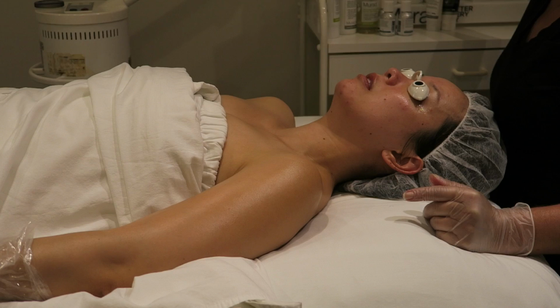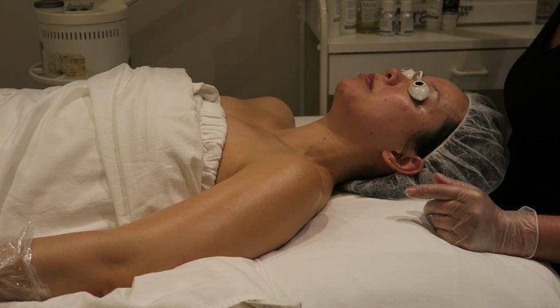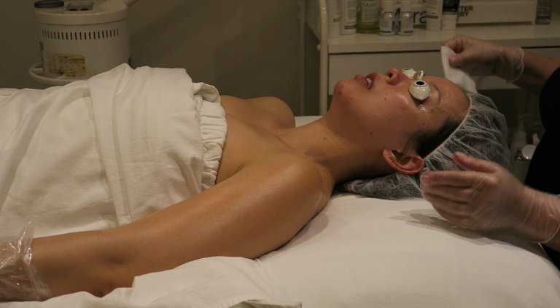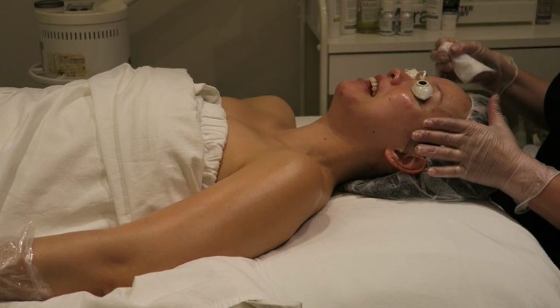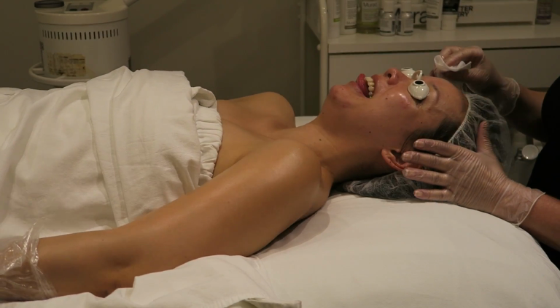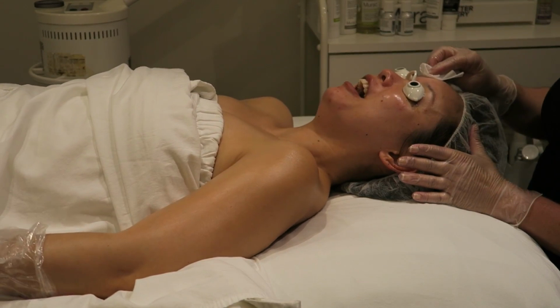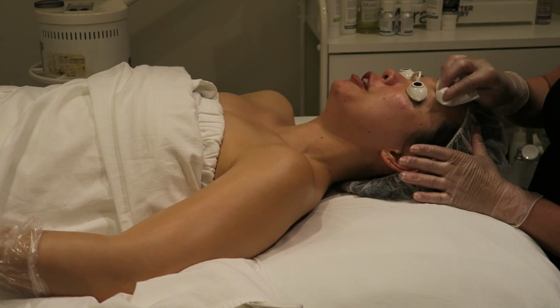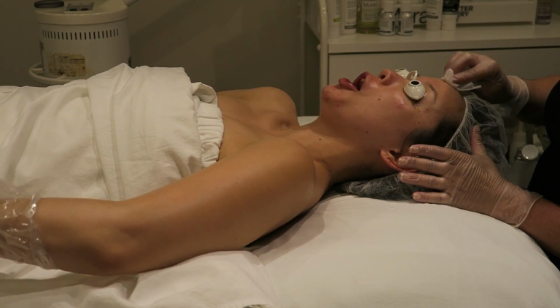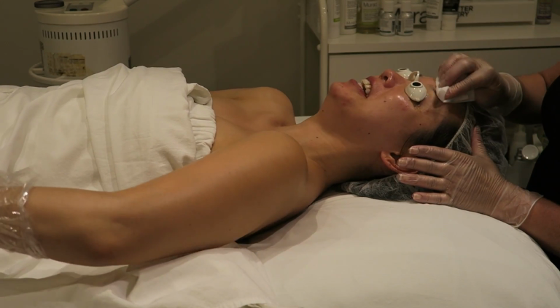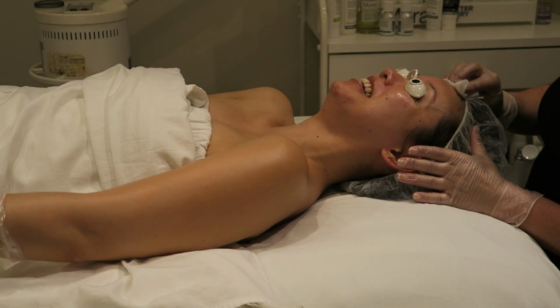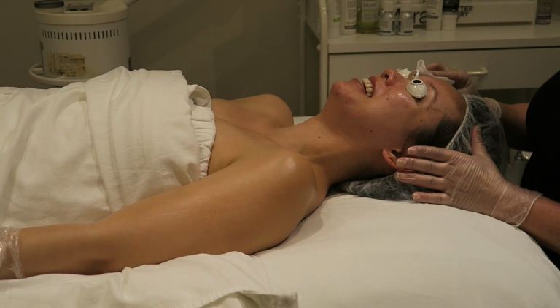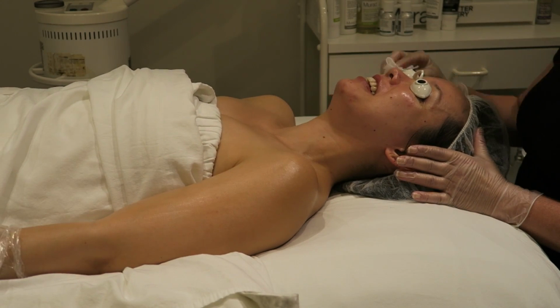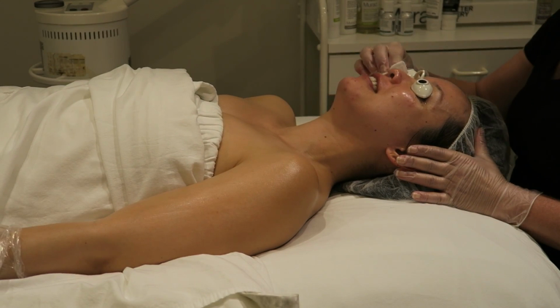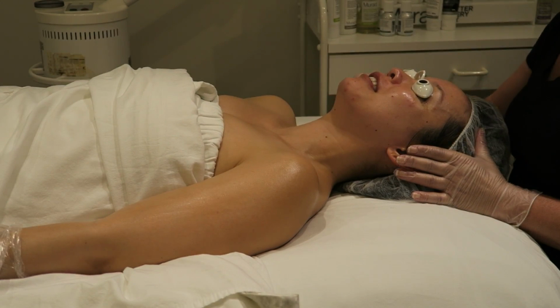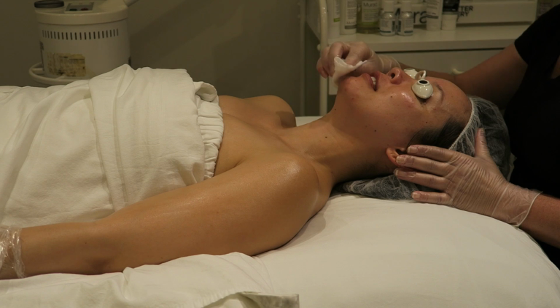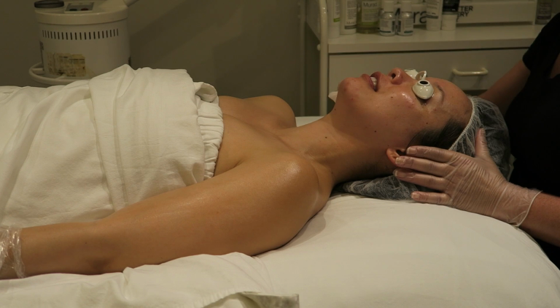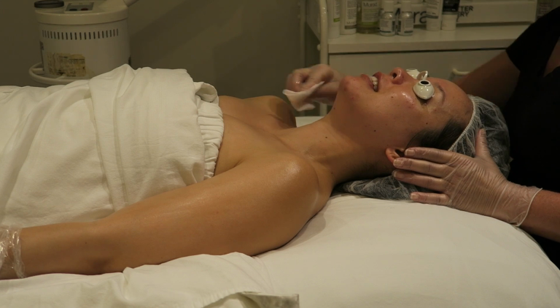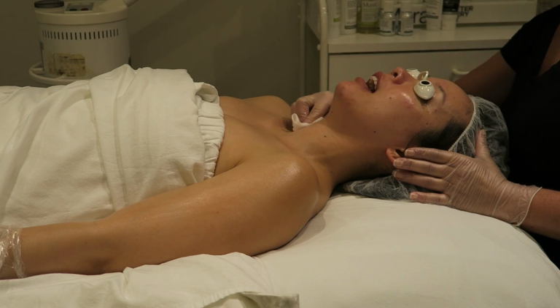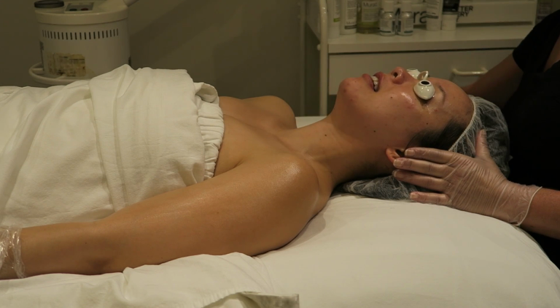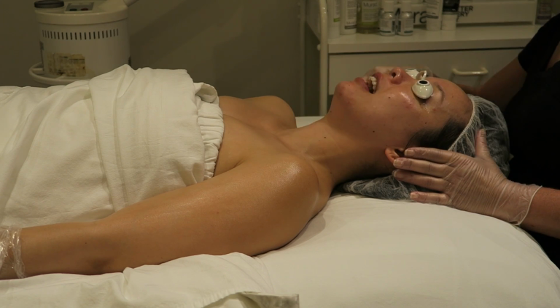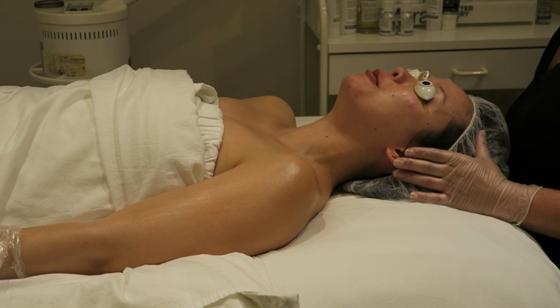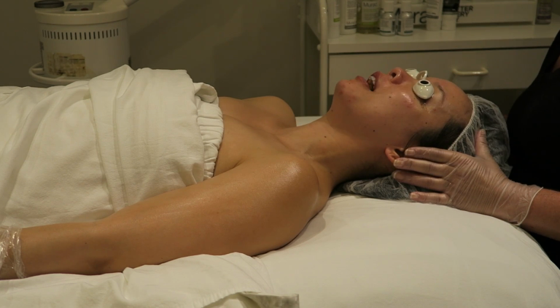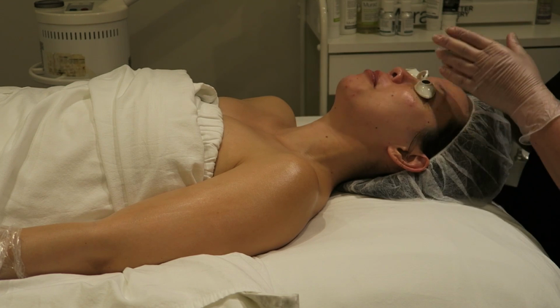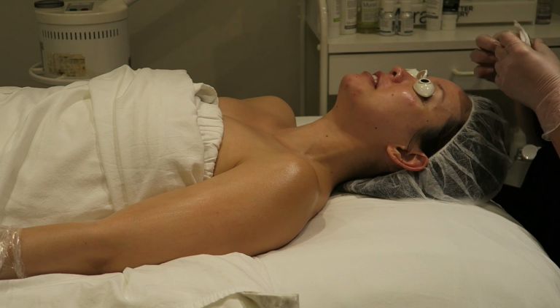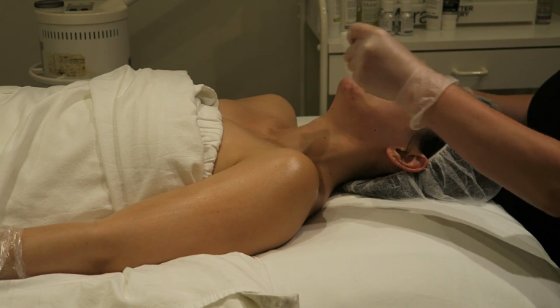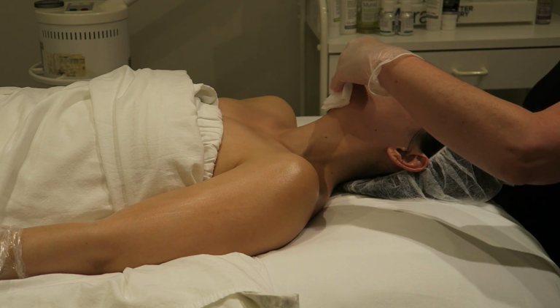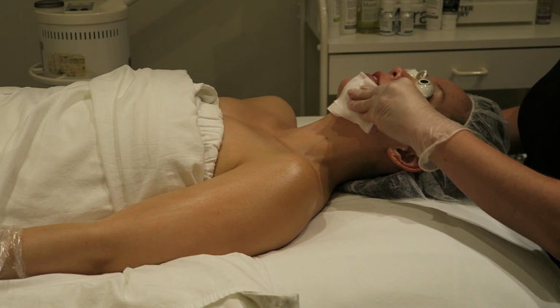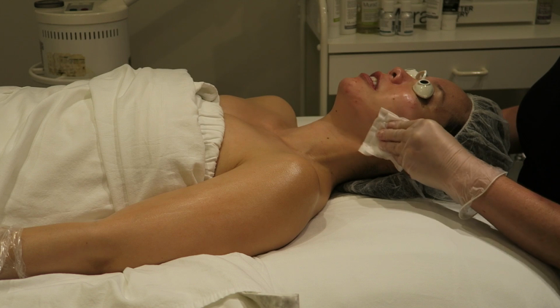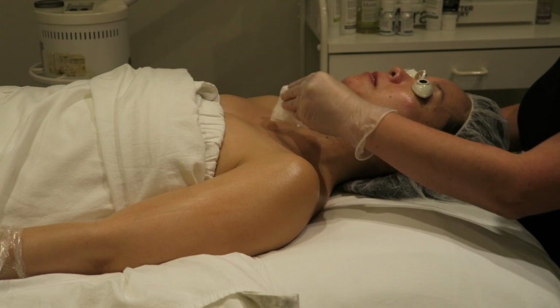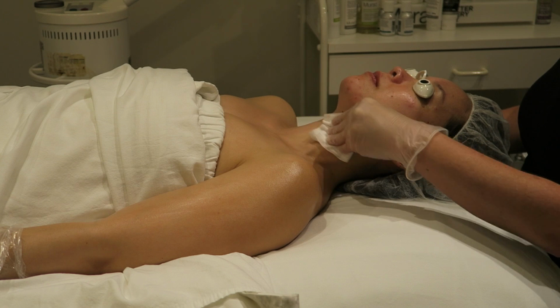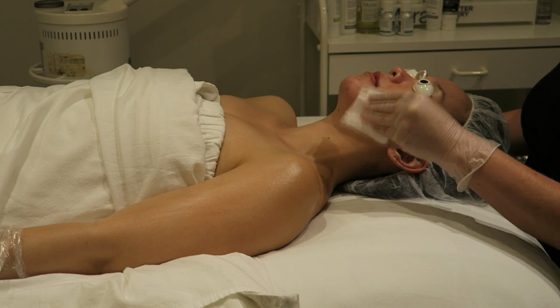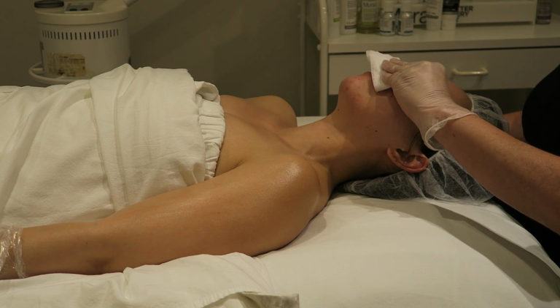During the extractions she checks if I'm okay — I say I'm a little hot but I'm fine. I remind her I told her I want them out, and she confirms it's going well.